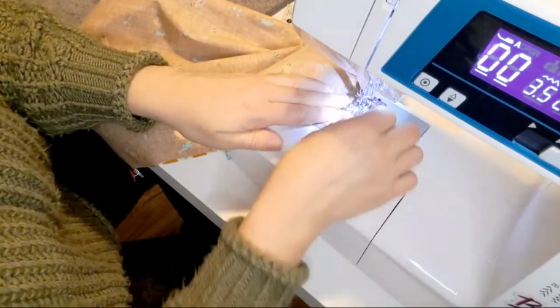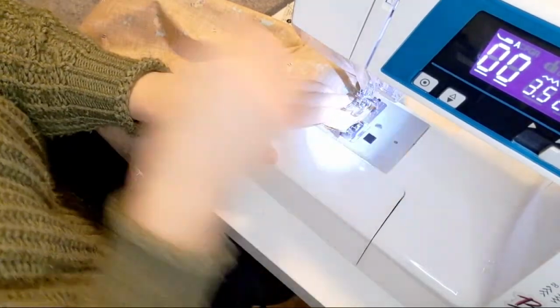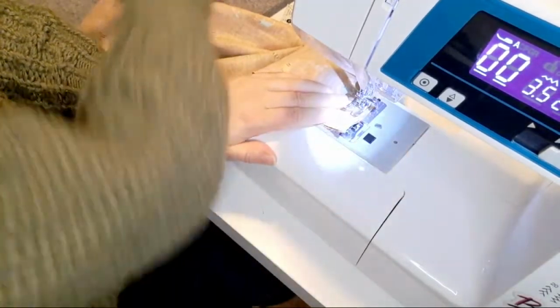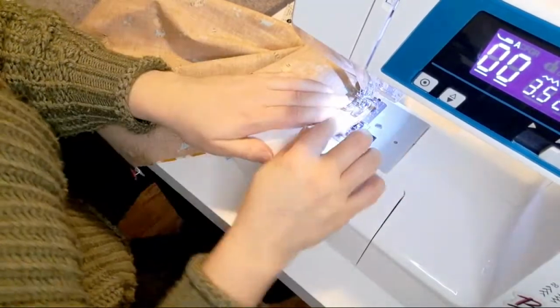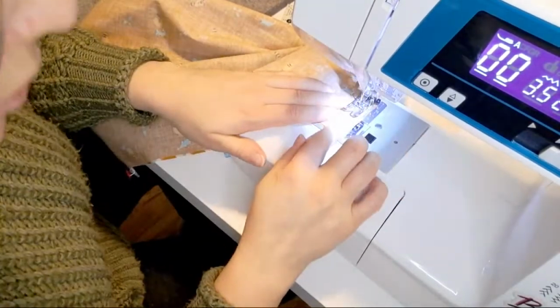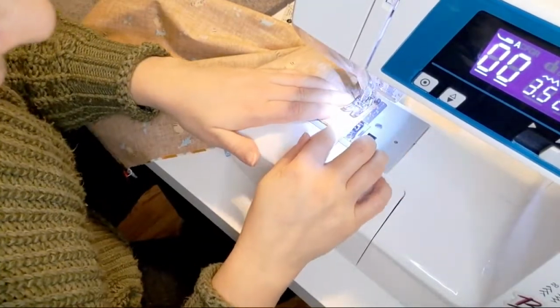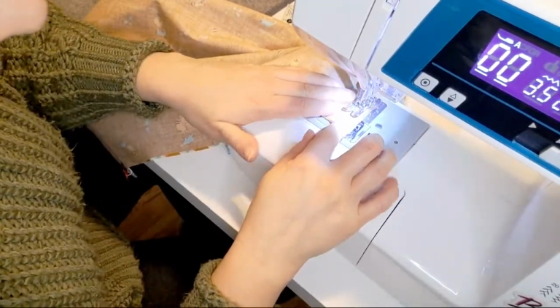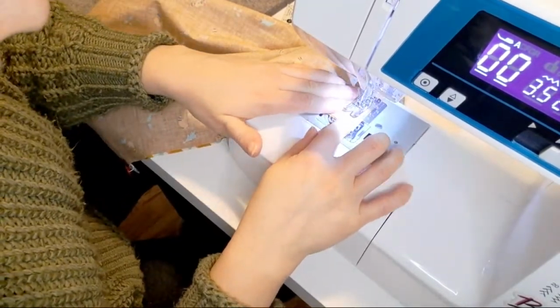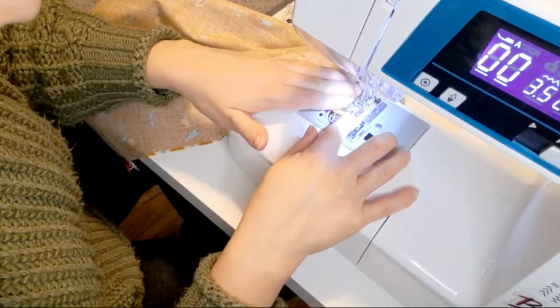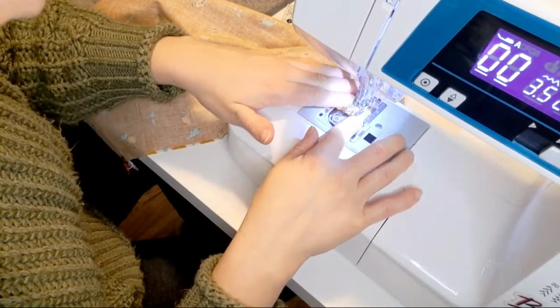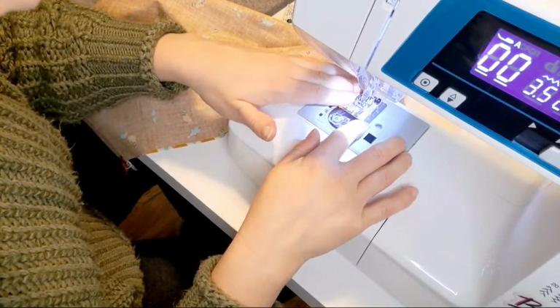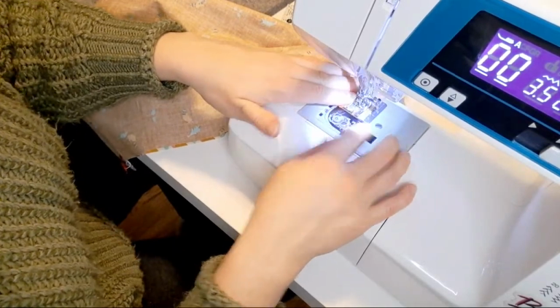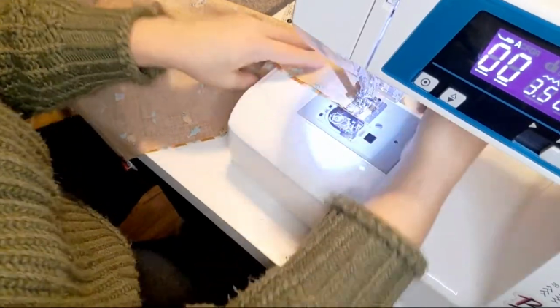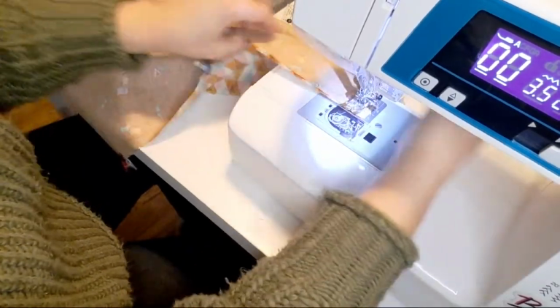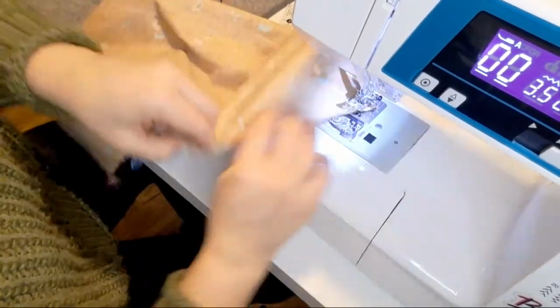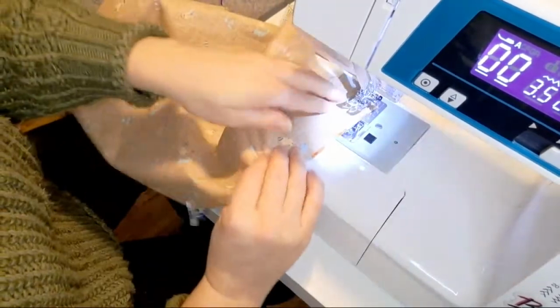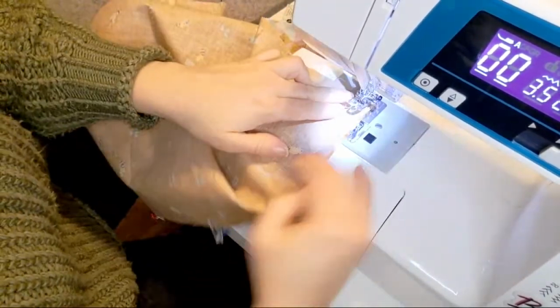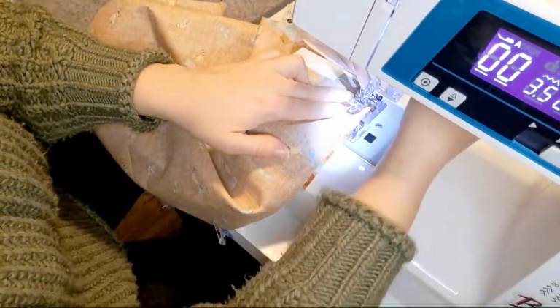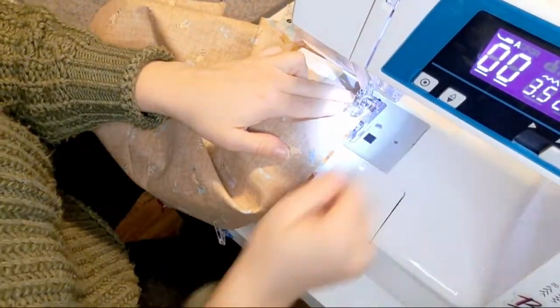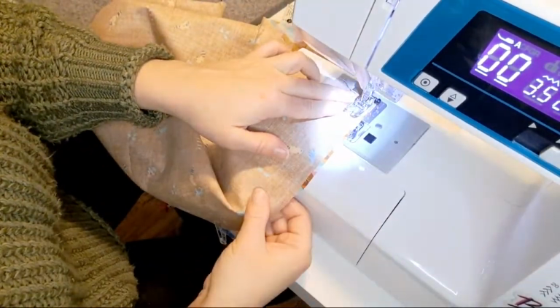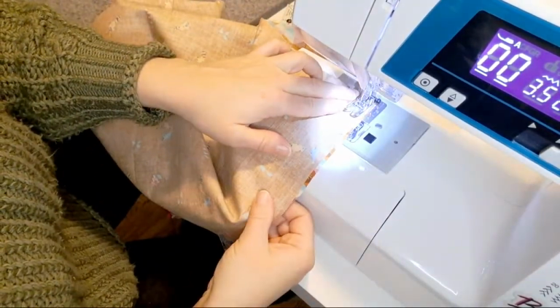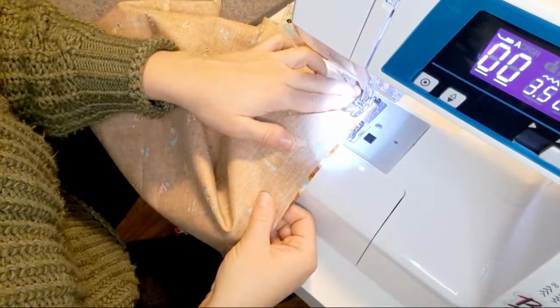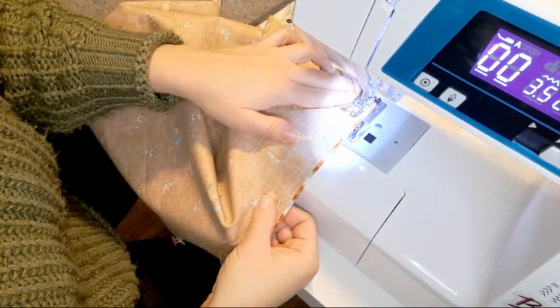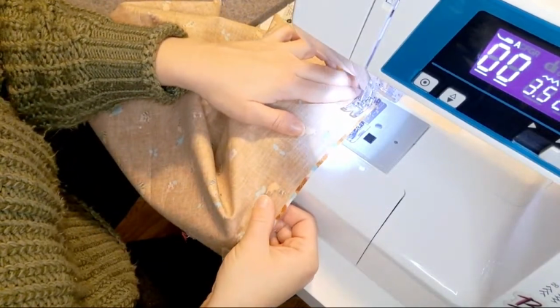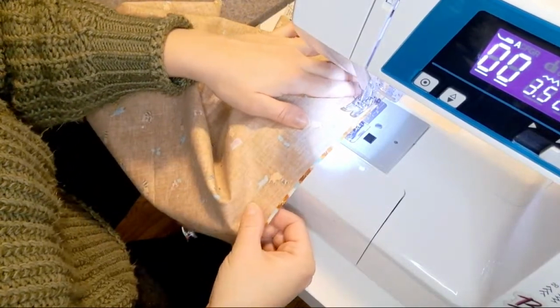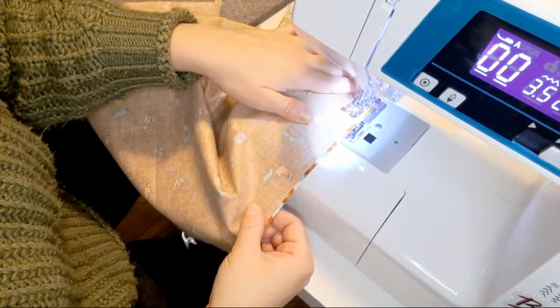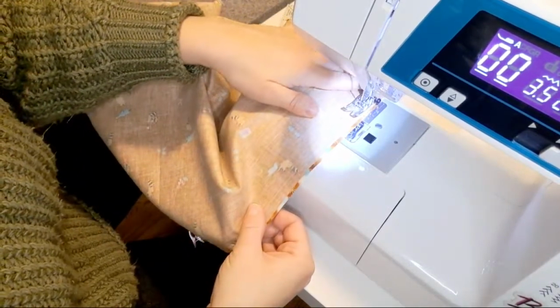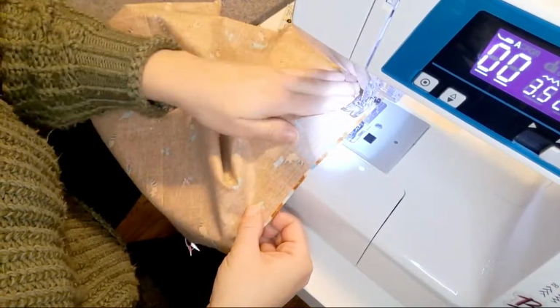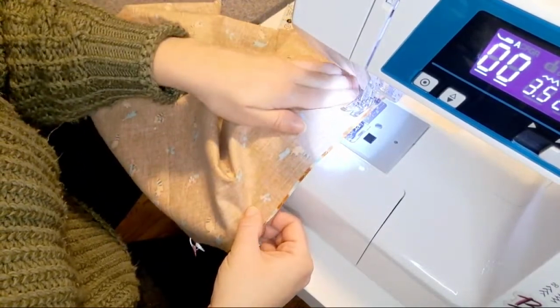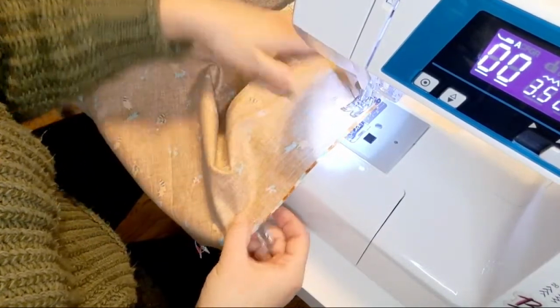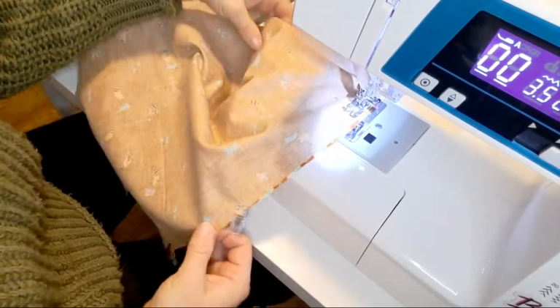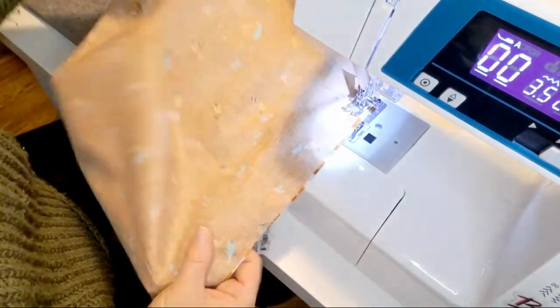I entirely forgot a hand needle to sew on the button, because you absolutely need that.